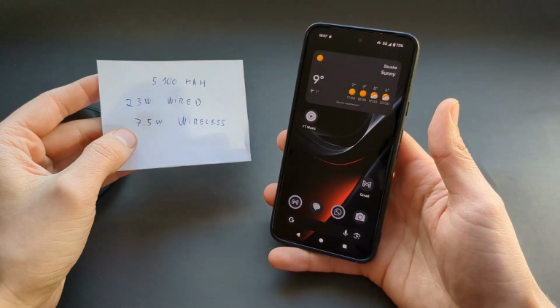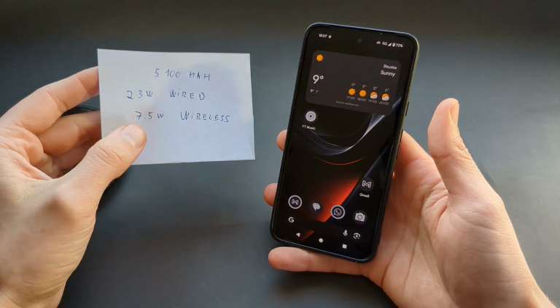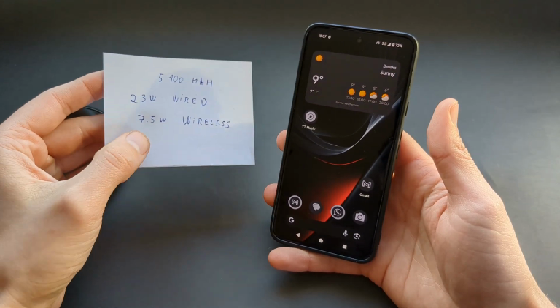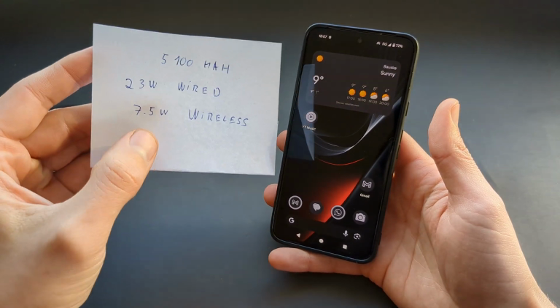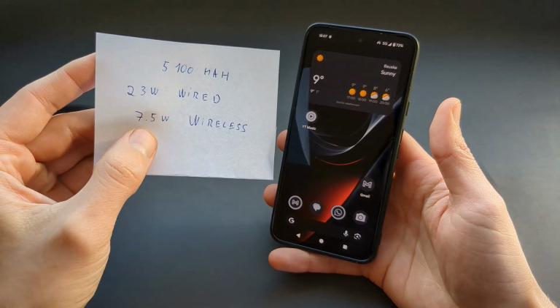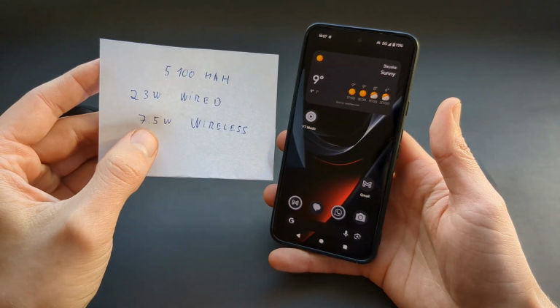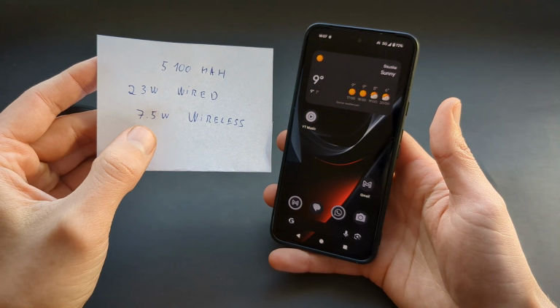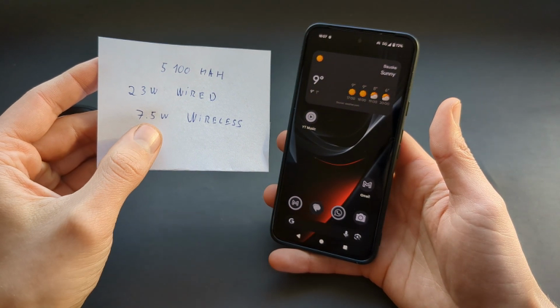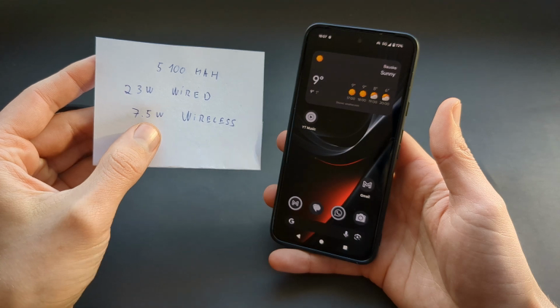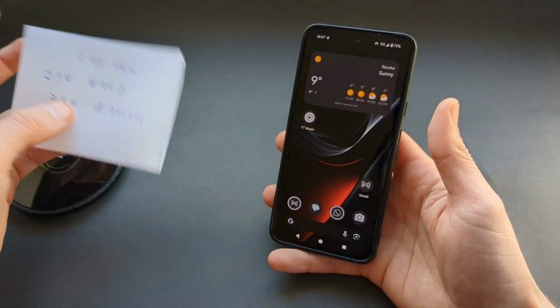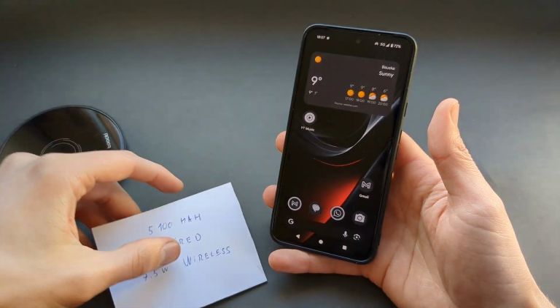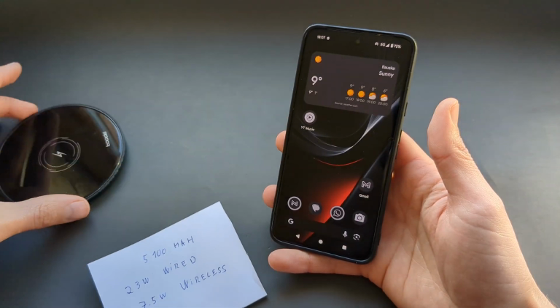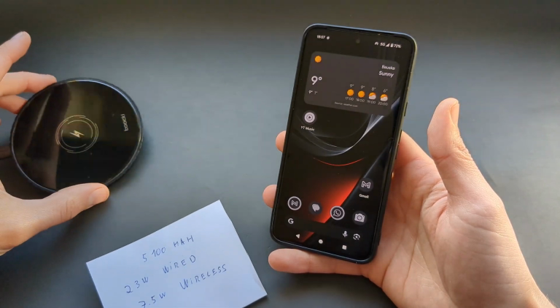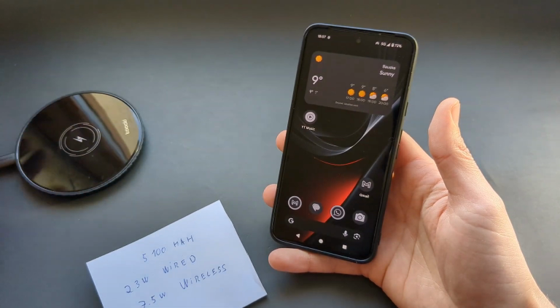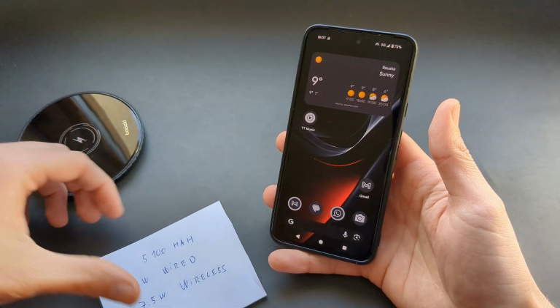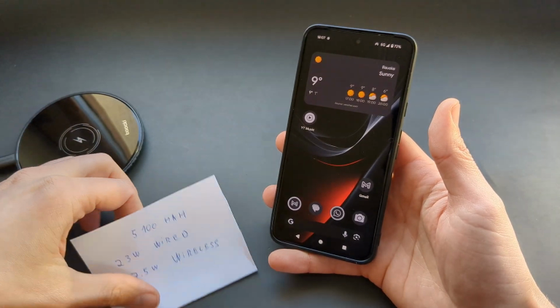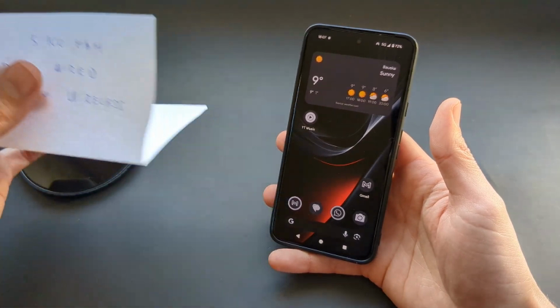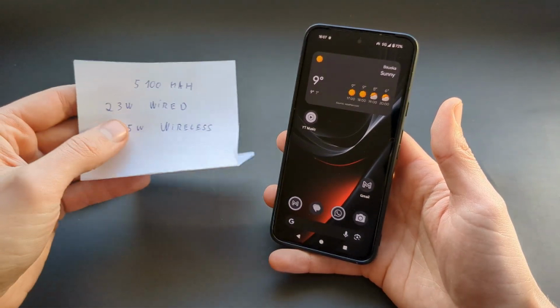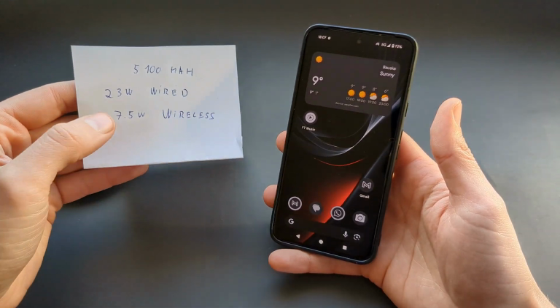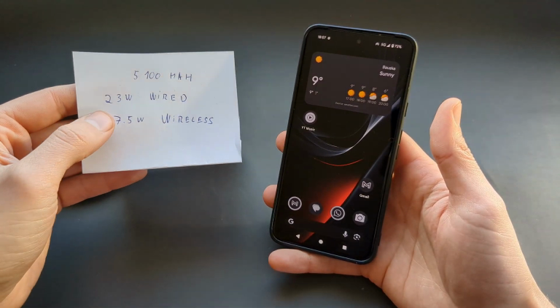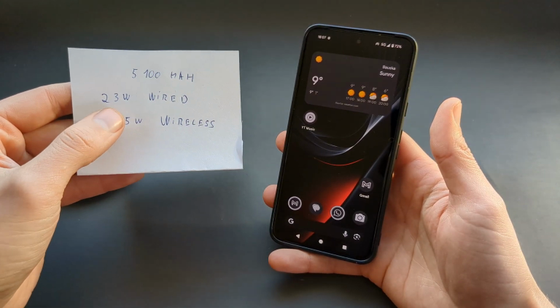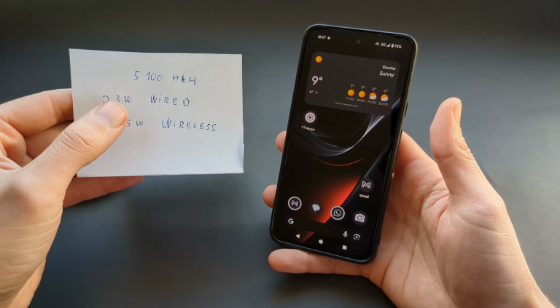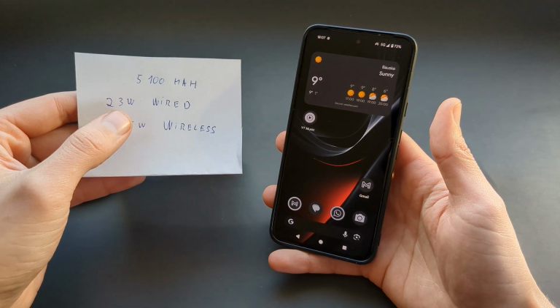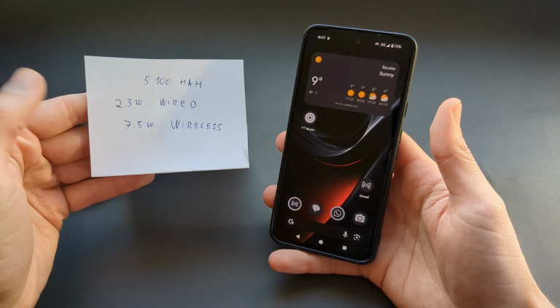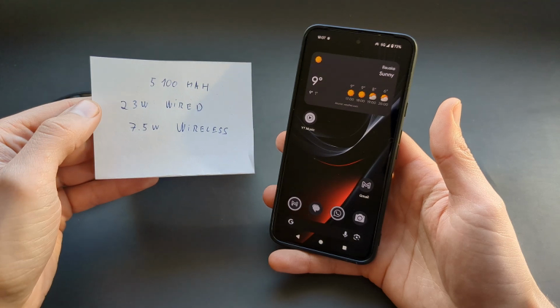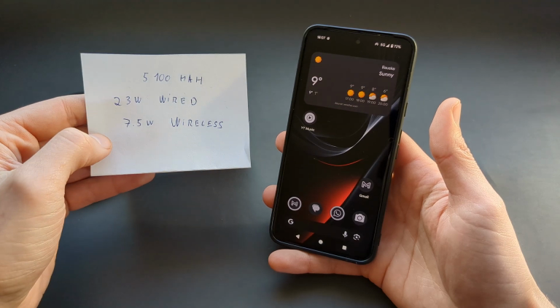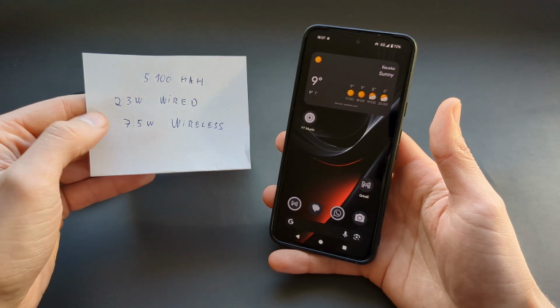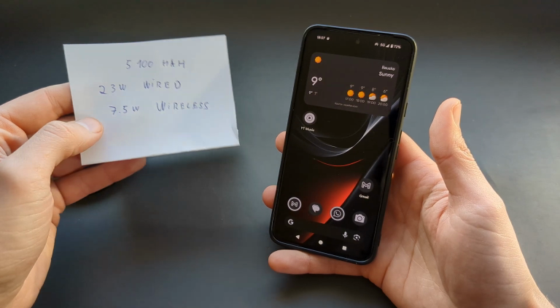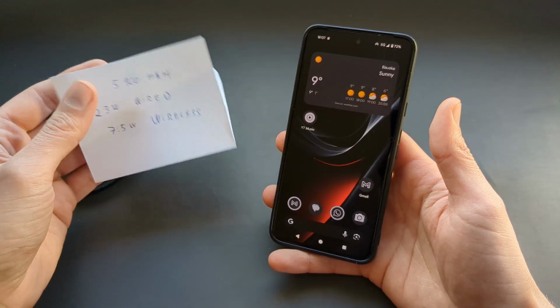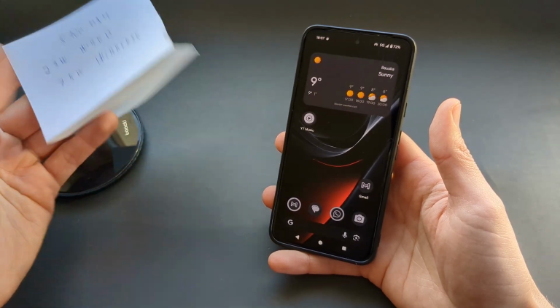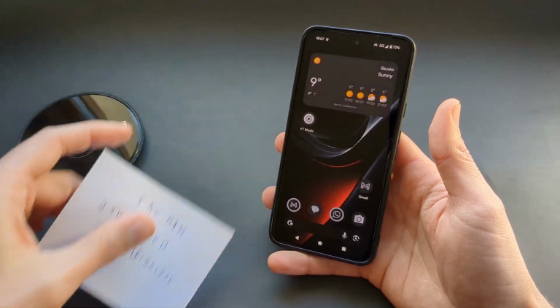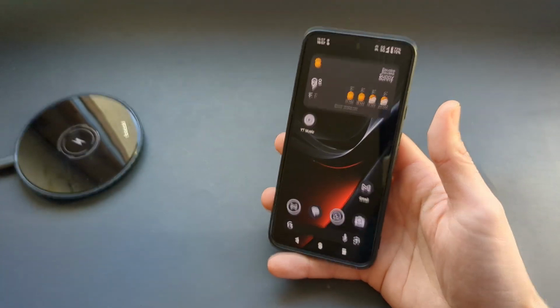When it comes to charging speed, however, it's limited to 7.5 watts when it comes to wireless. So if you actually want a good charging speed, maybe stick to the wire, as that is basically three times faster.